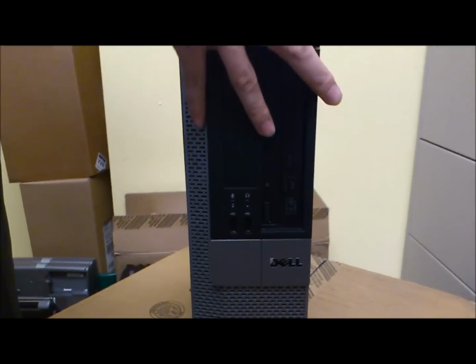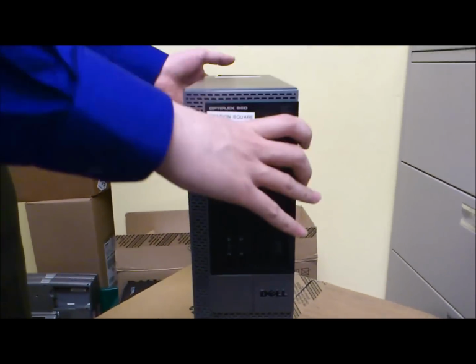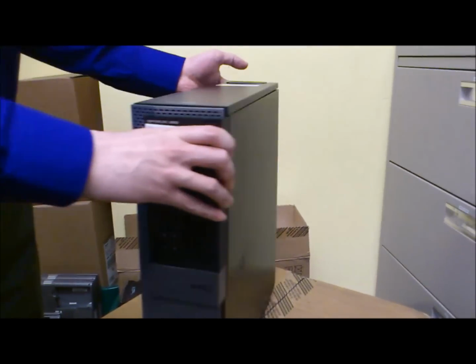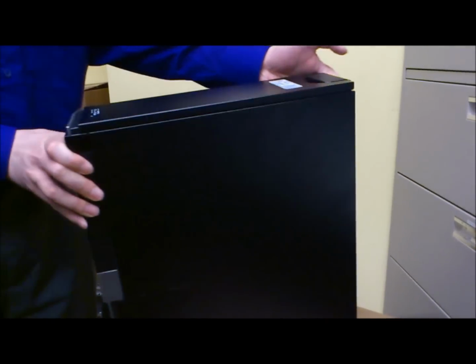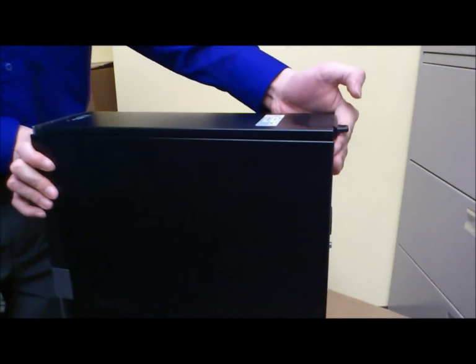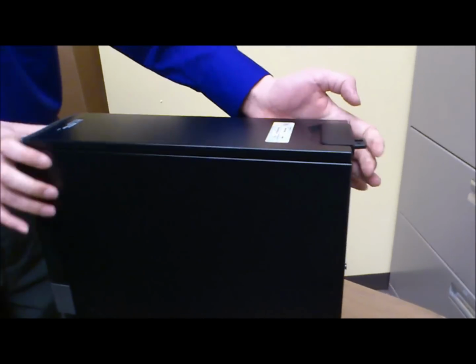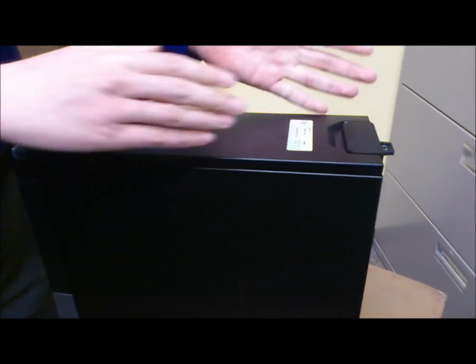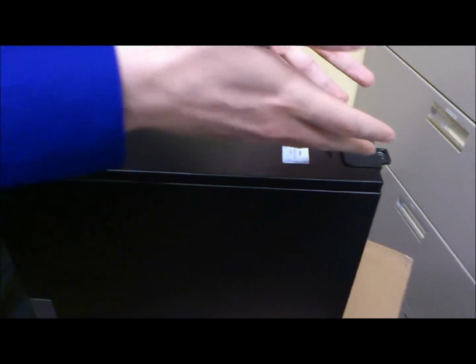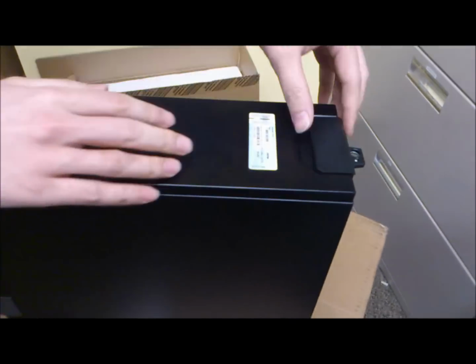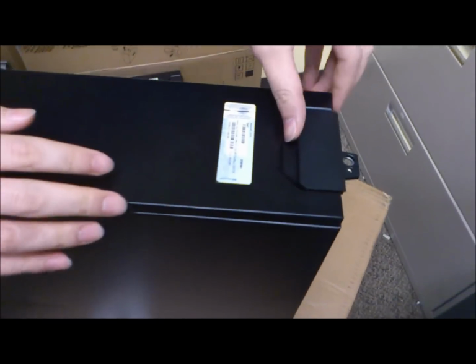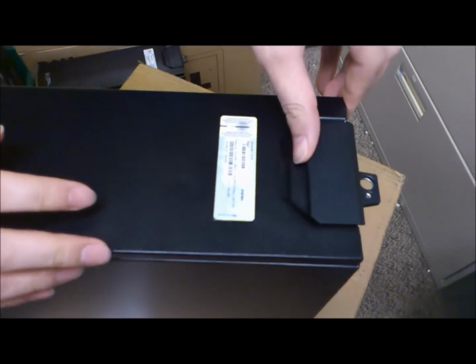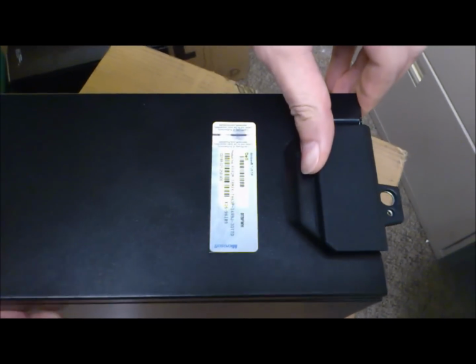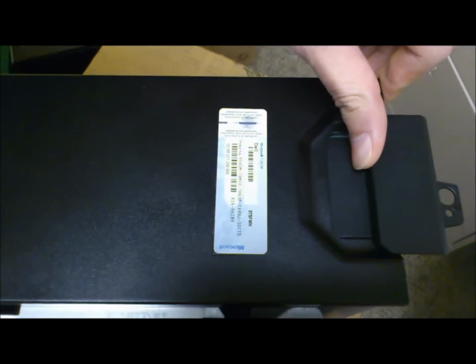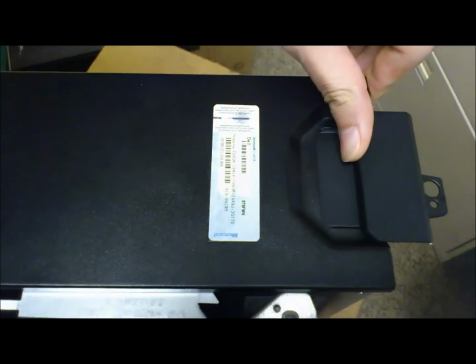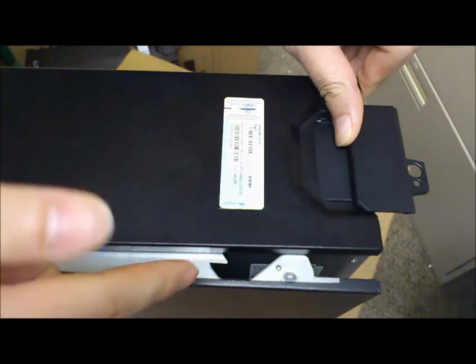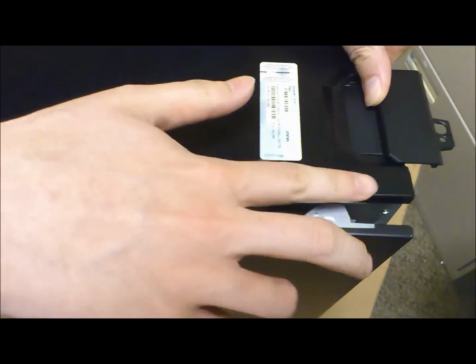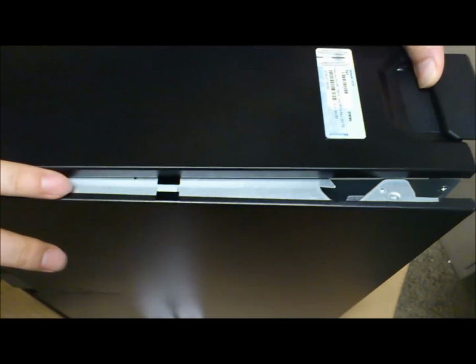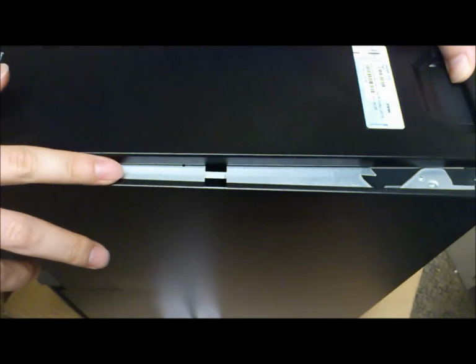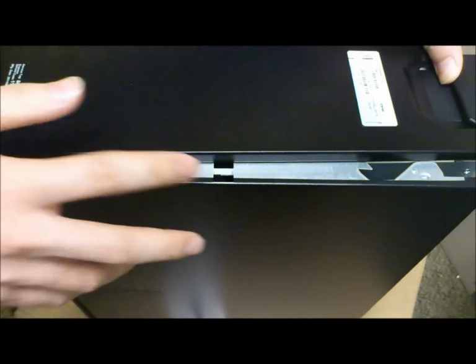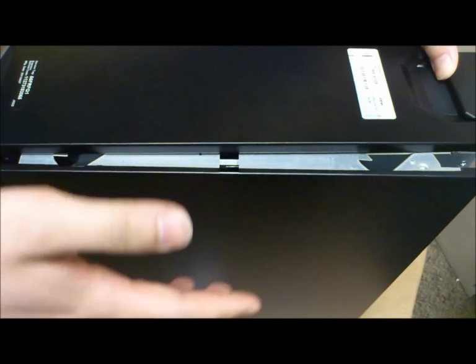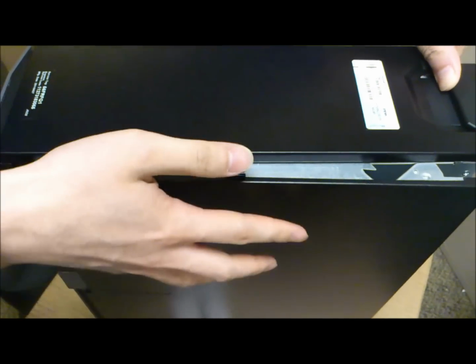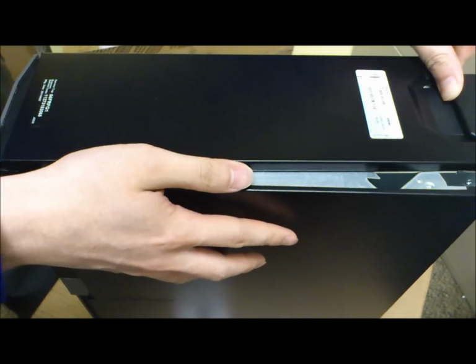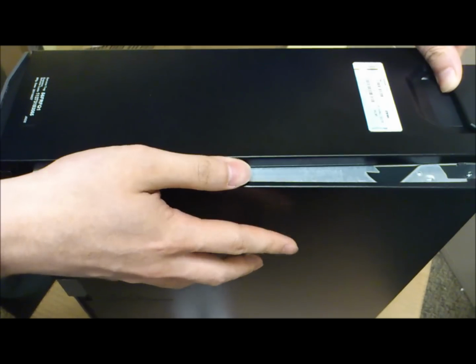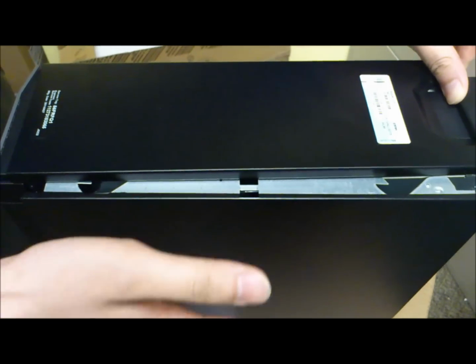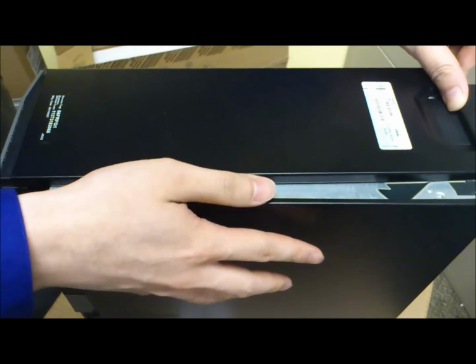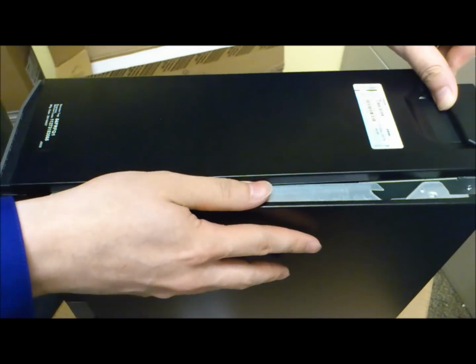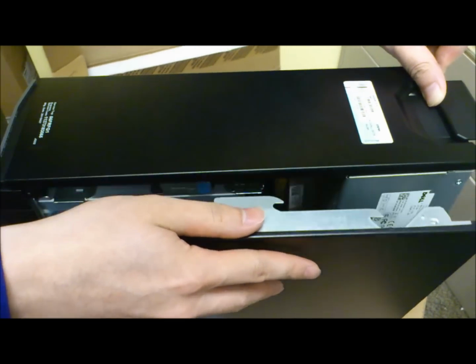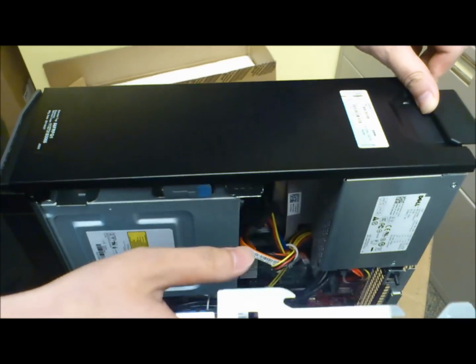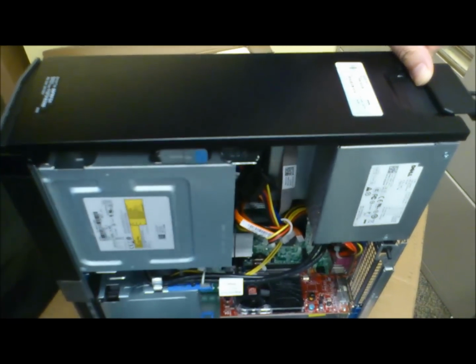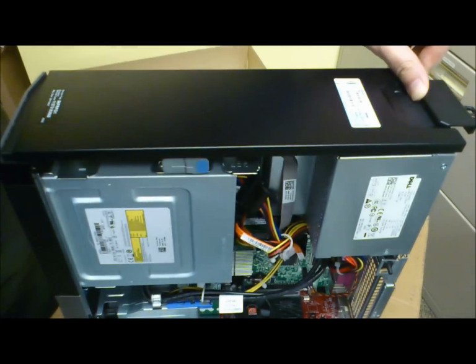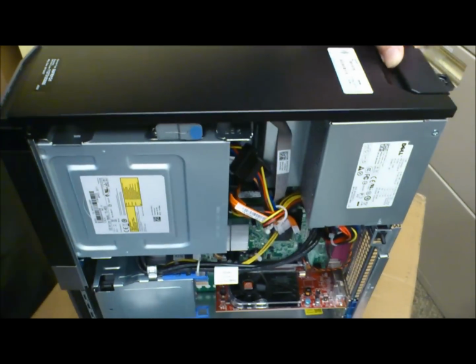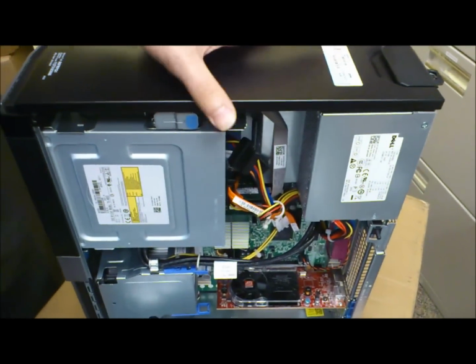To open the case, there's a tab up here. We just push this out and the cover here will pop straight out. If there's a monitor on here, please take it off and we'll just slide open the cover.